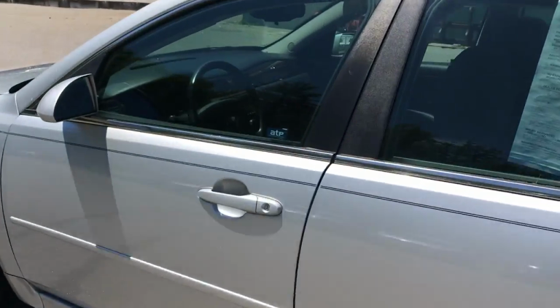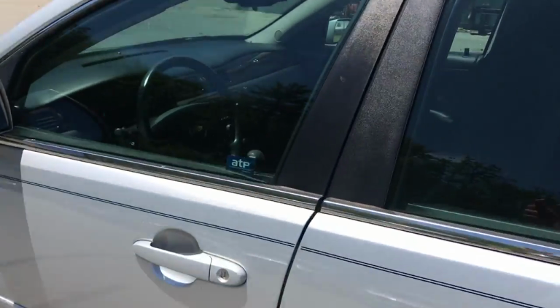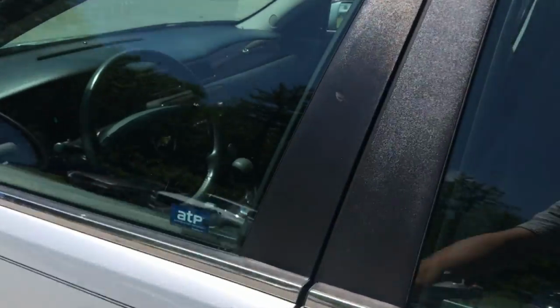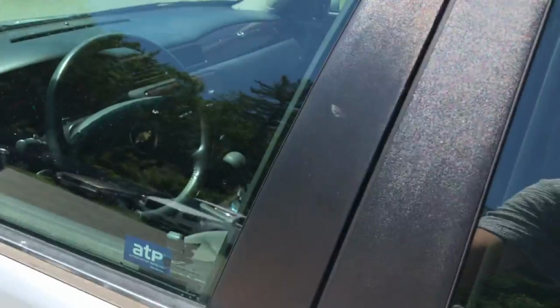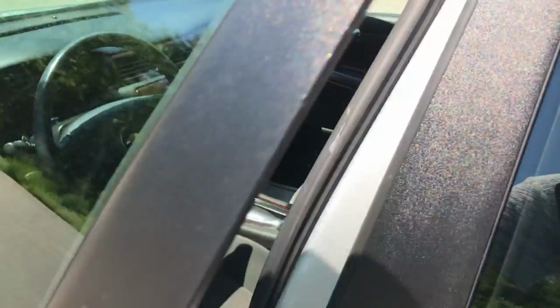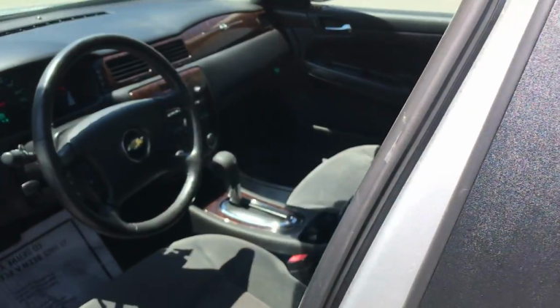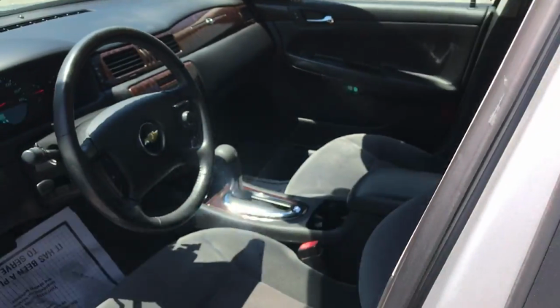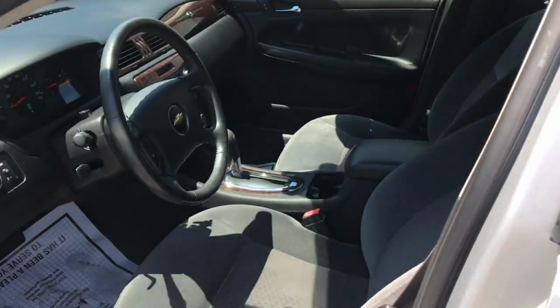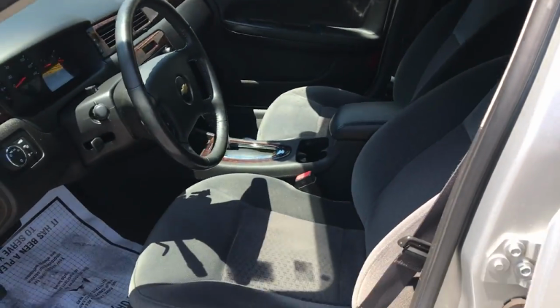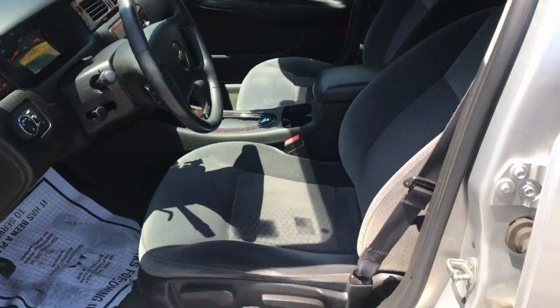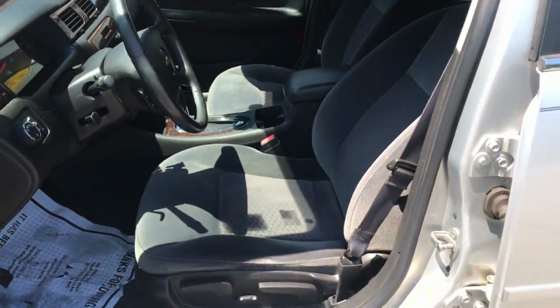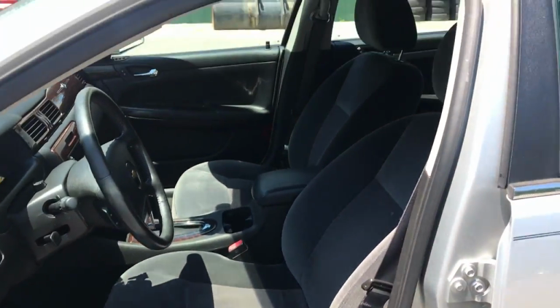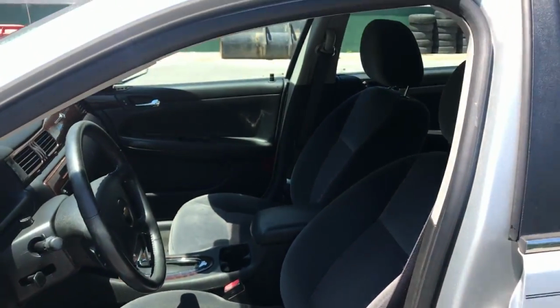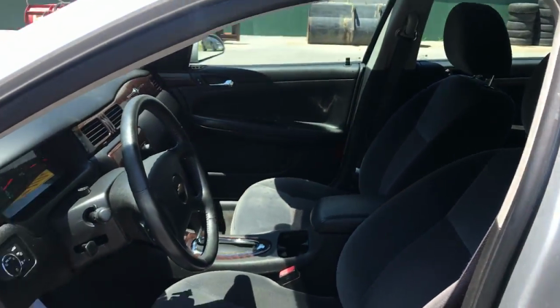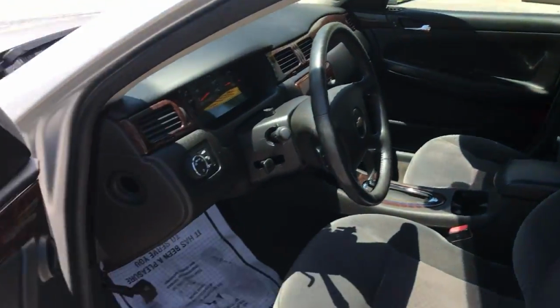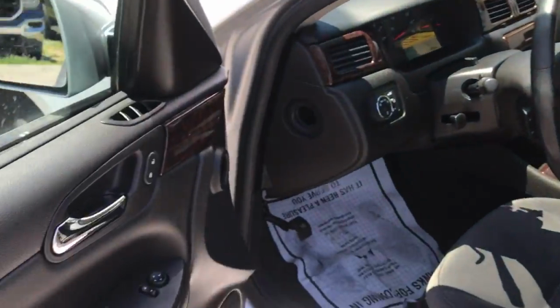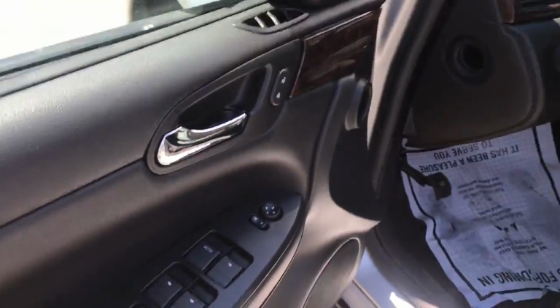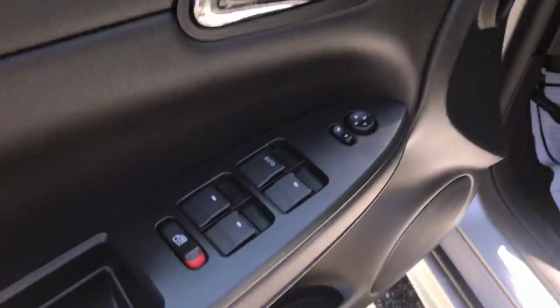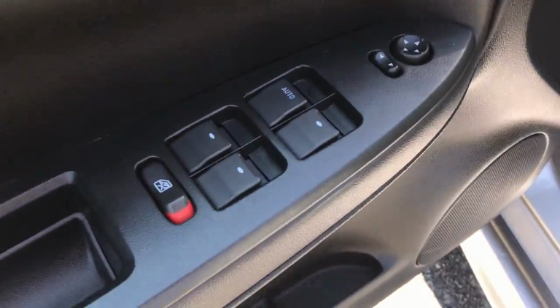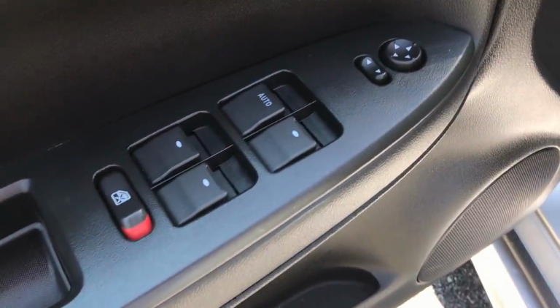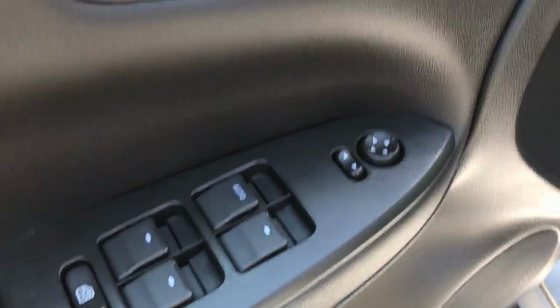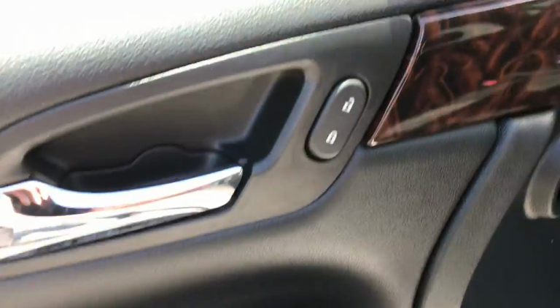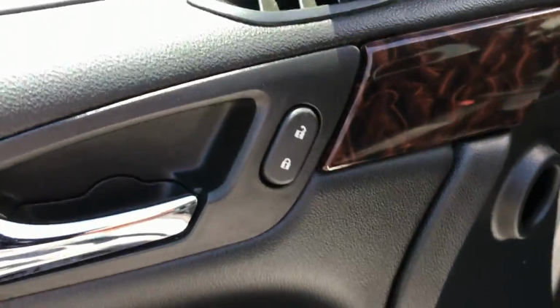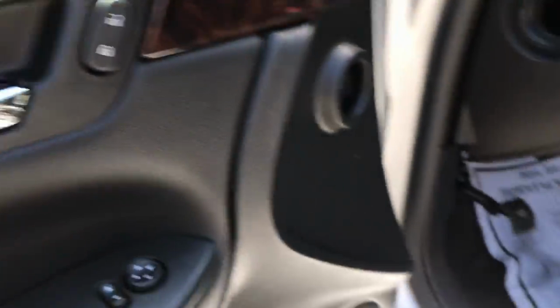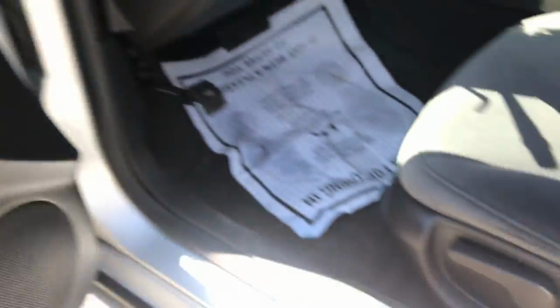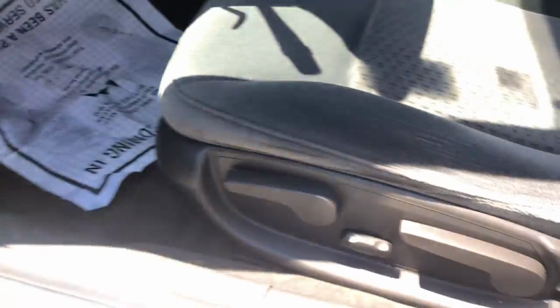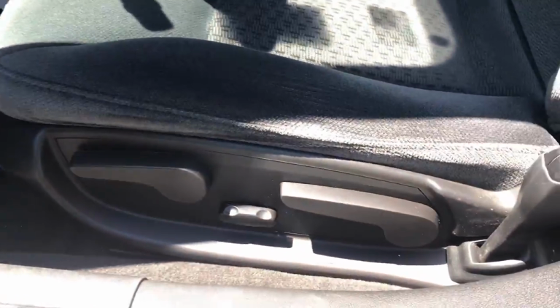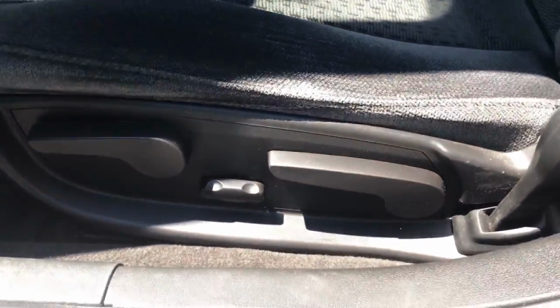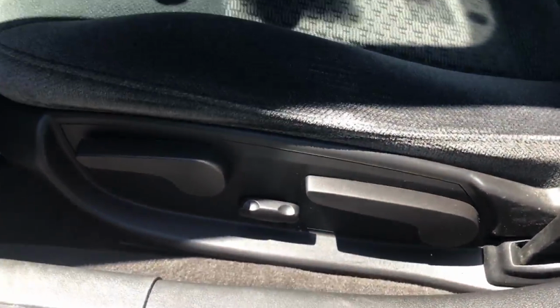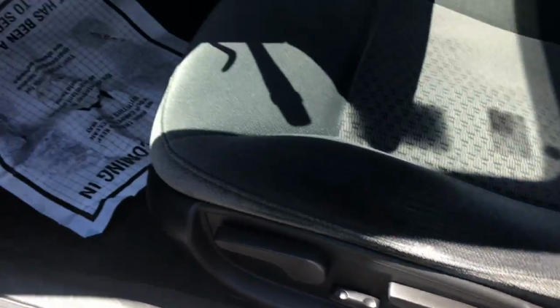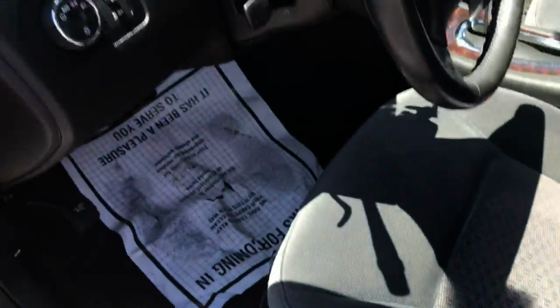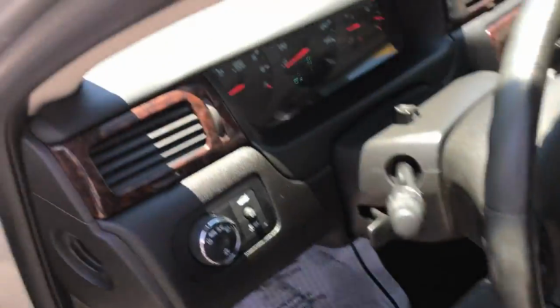Take a look at the interior here. You can see you've got your black cloth interior, driver door panel here, you've got your power windows, mirrors, and locks. That's got your controls for your driver's seat right below there.